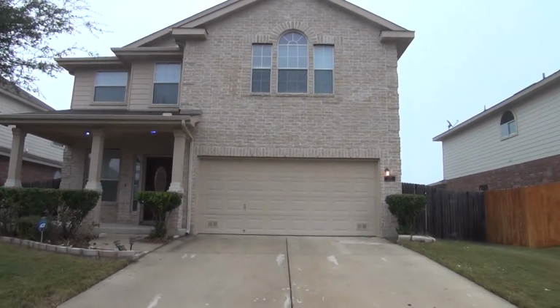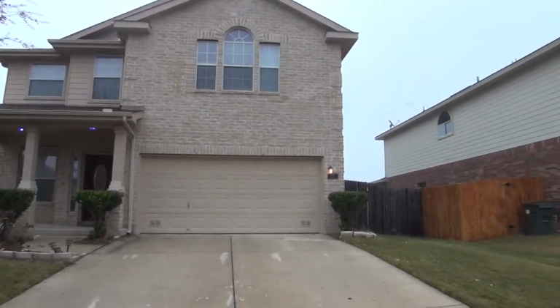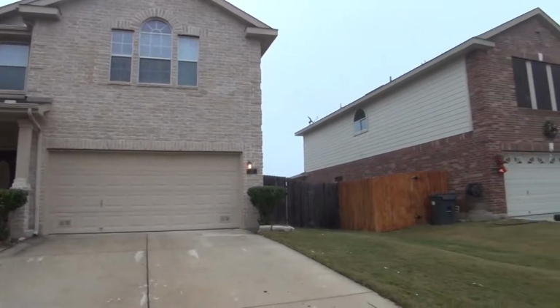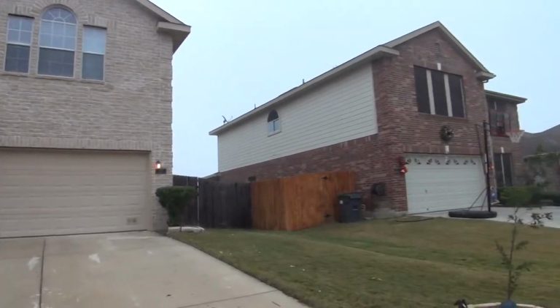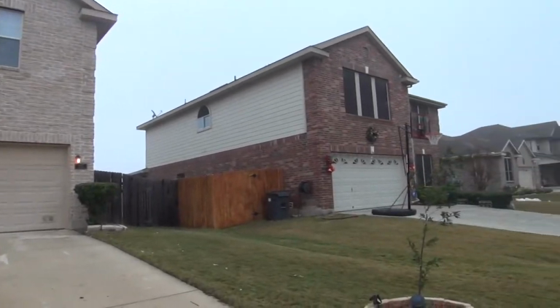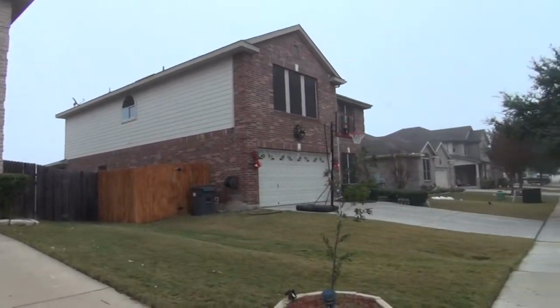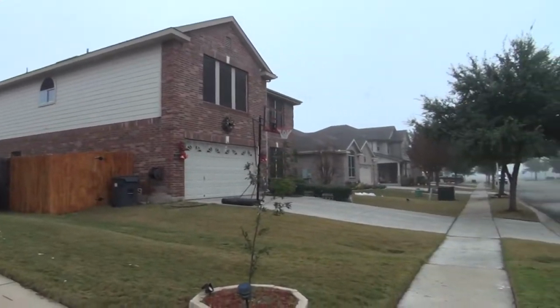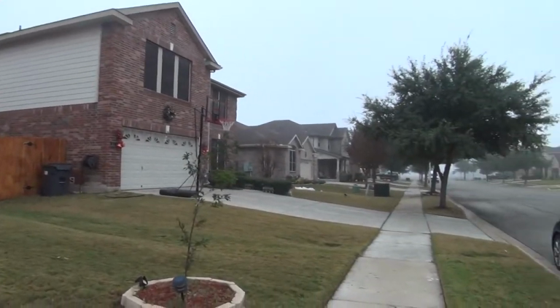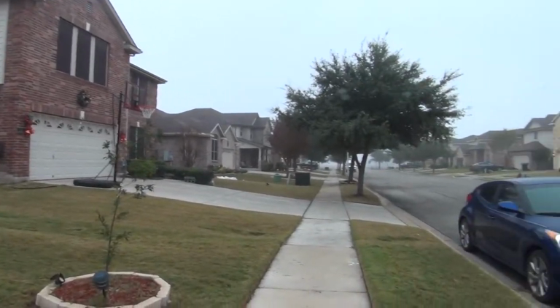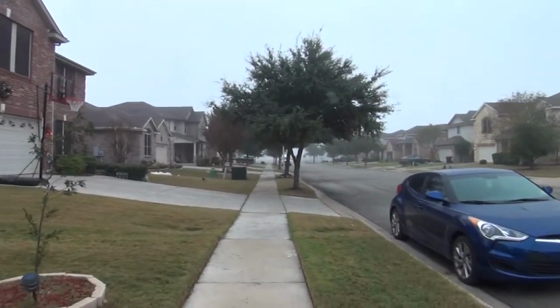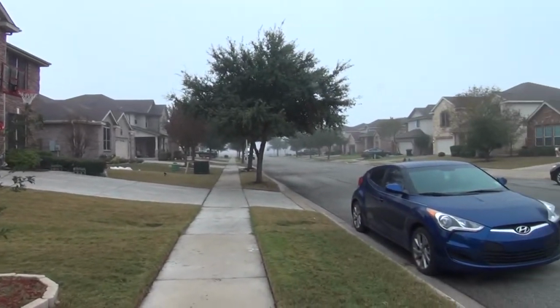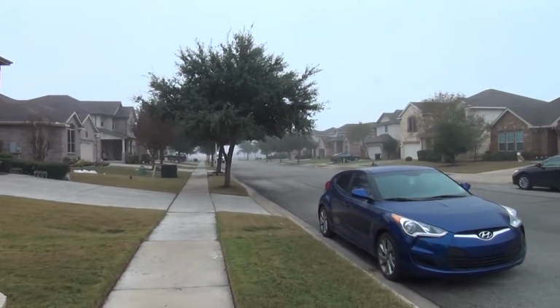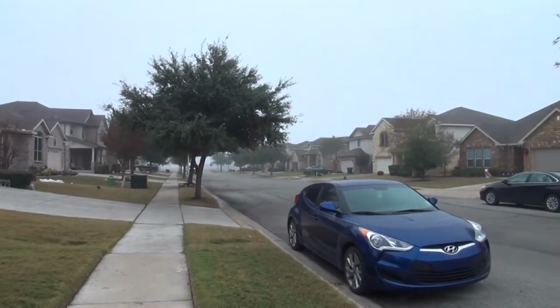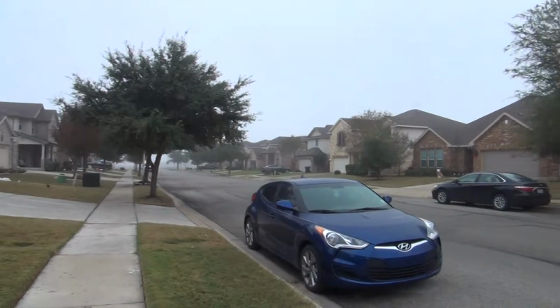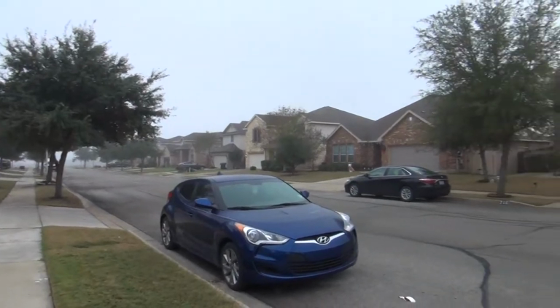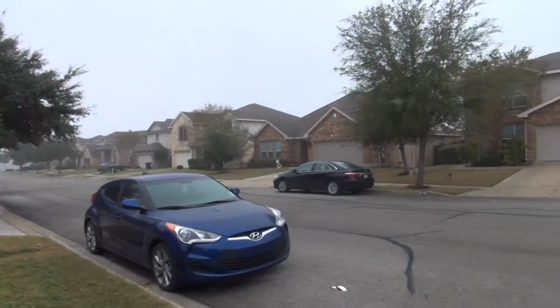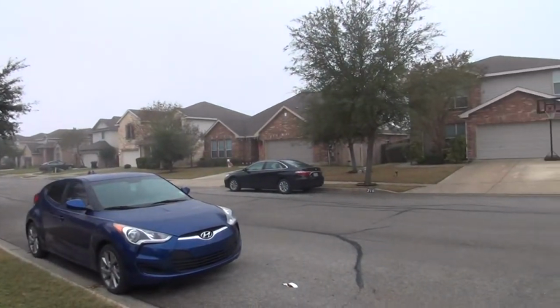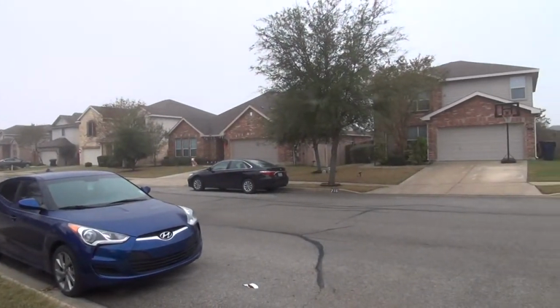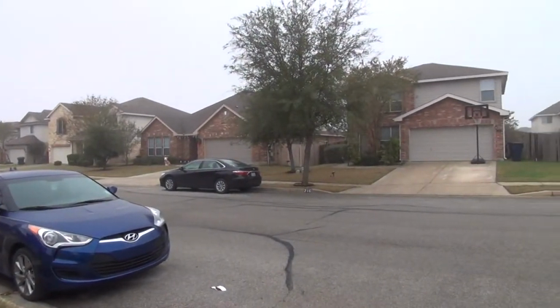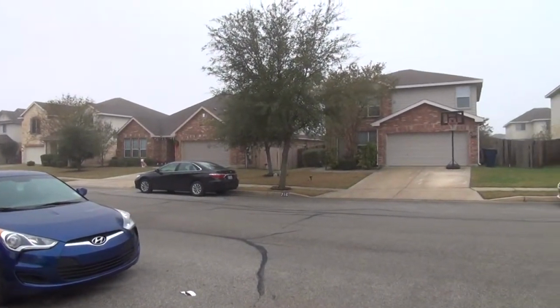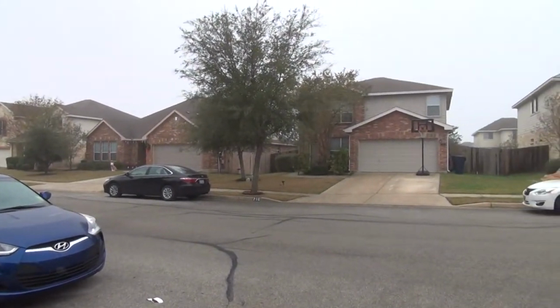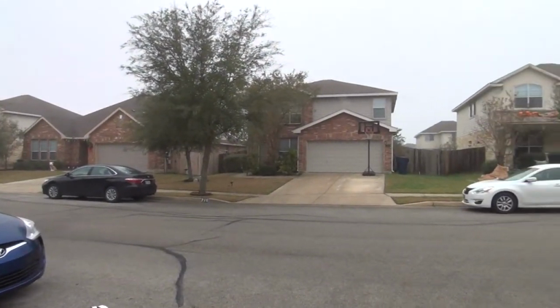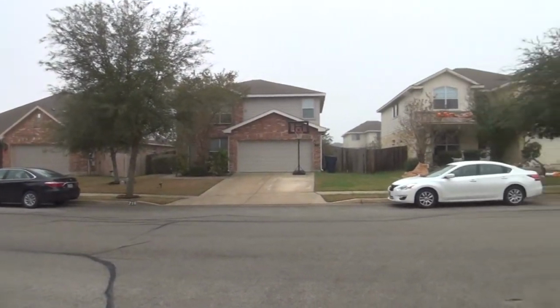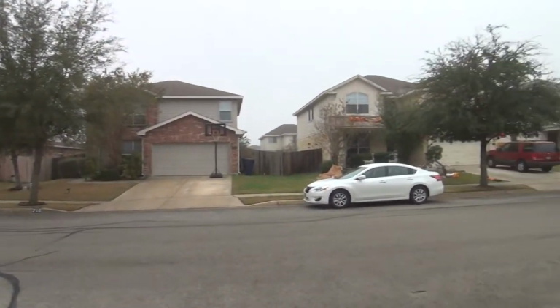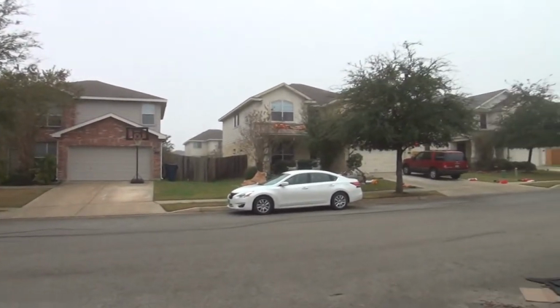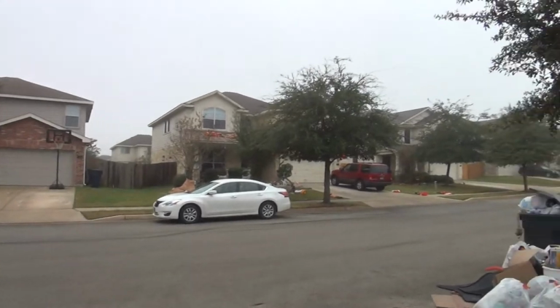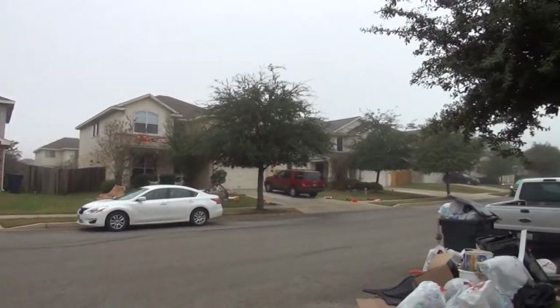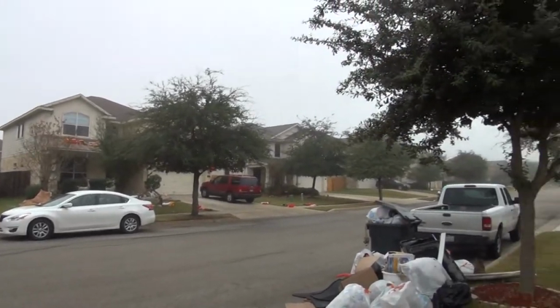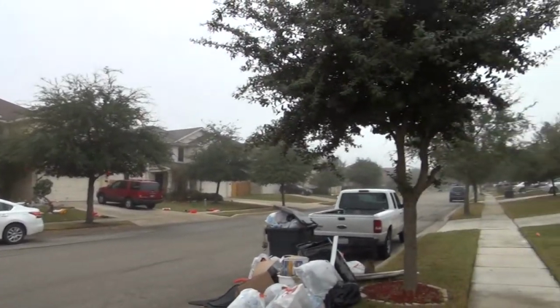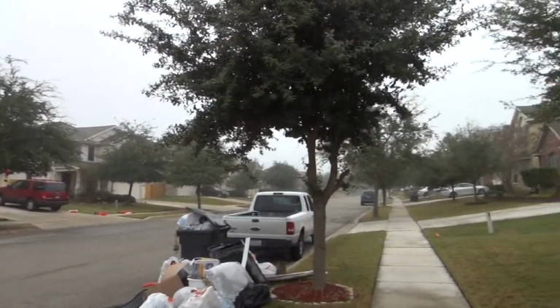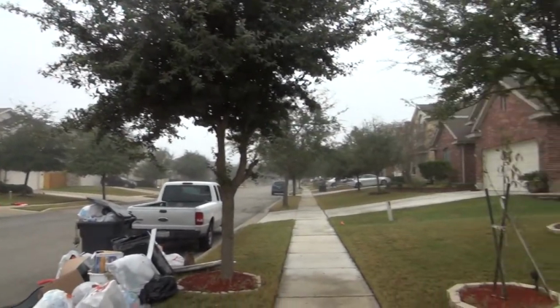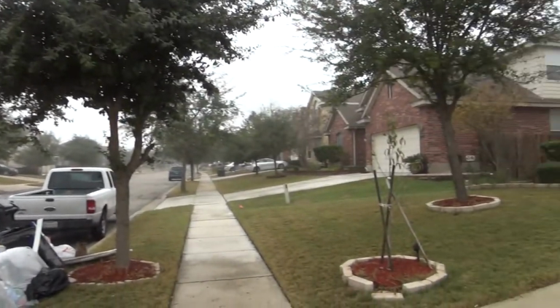Let me give you a quick view of this neighborhood. This subdivision has quick access to I-35 and 410, and is very close to shopping centers and restaurants. Randolph Air Force Base is less than seven miles from here.